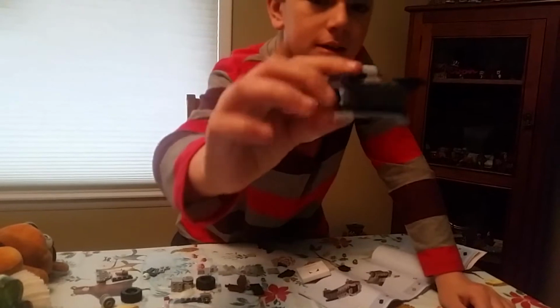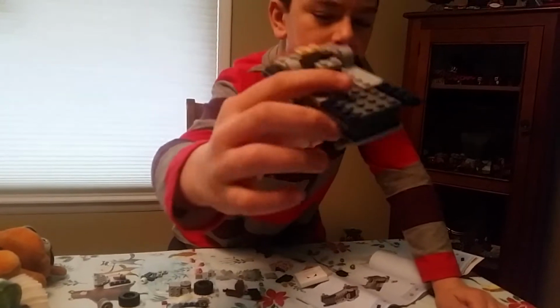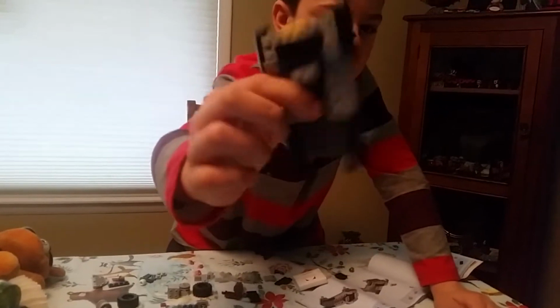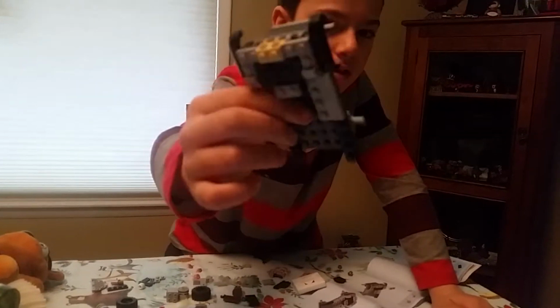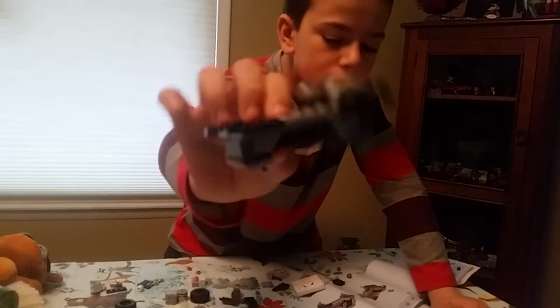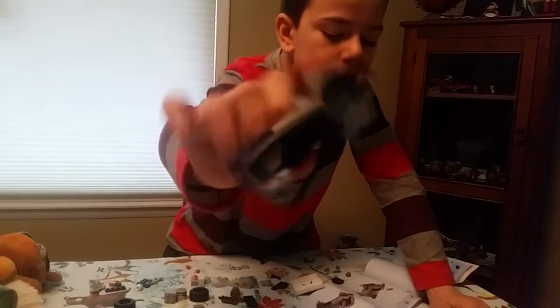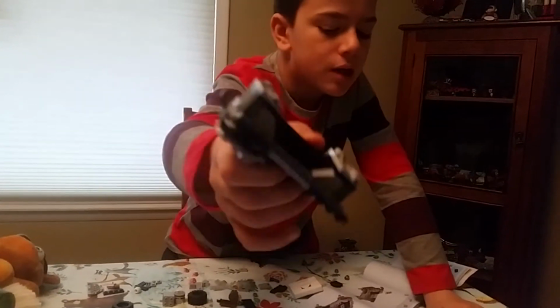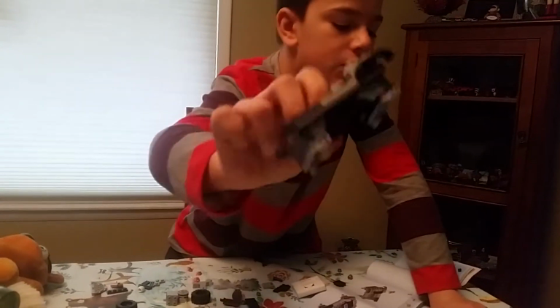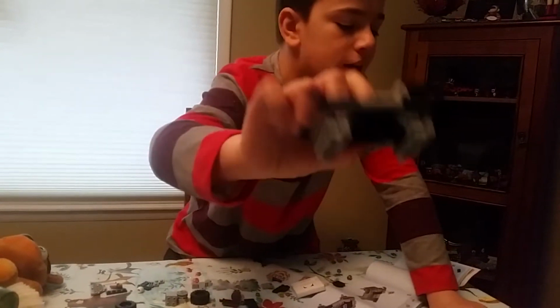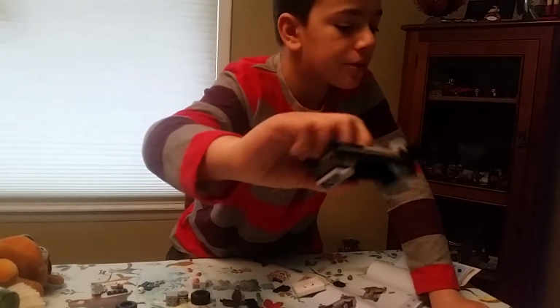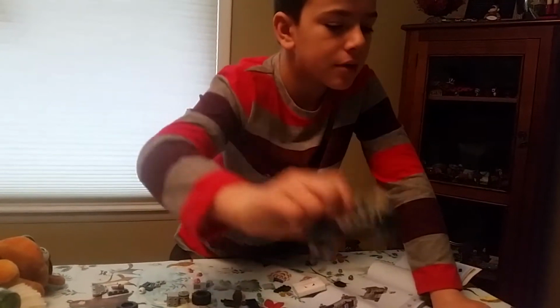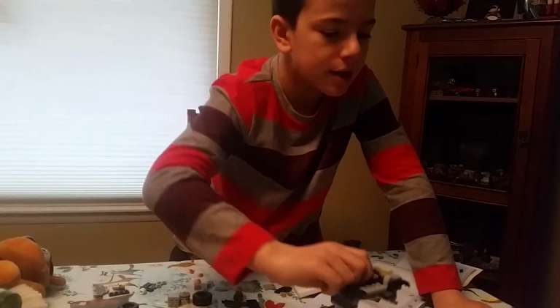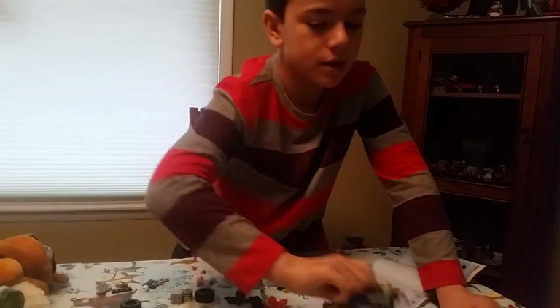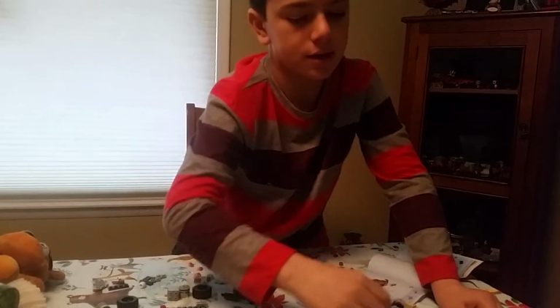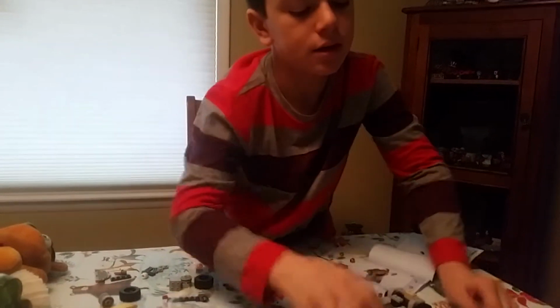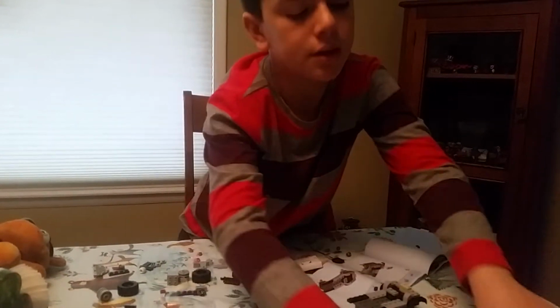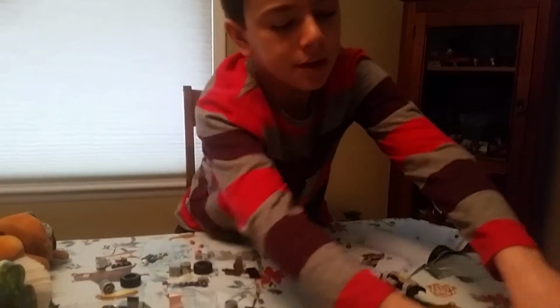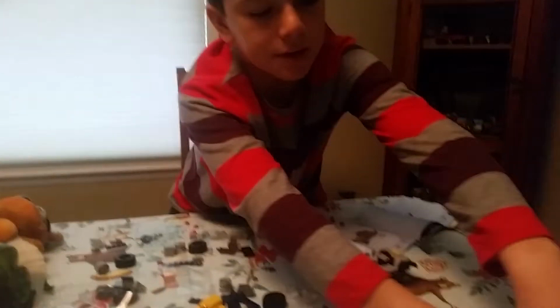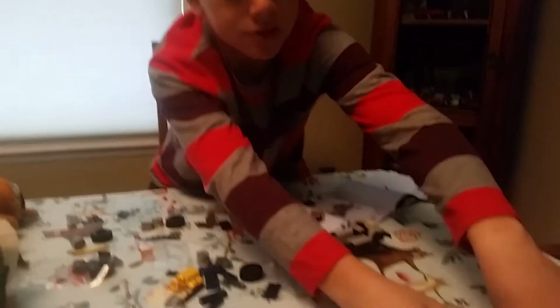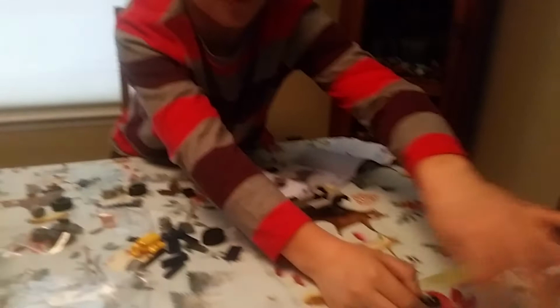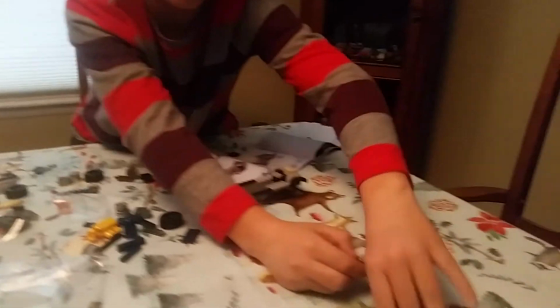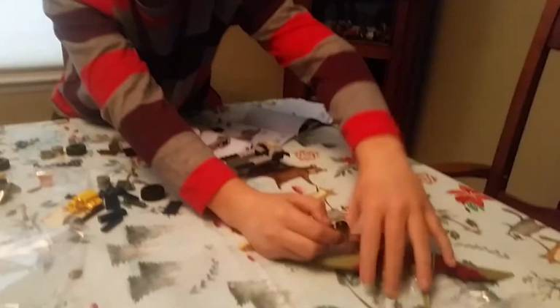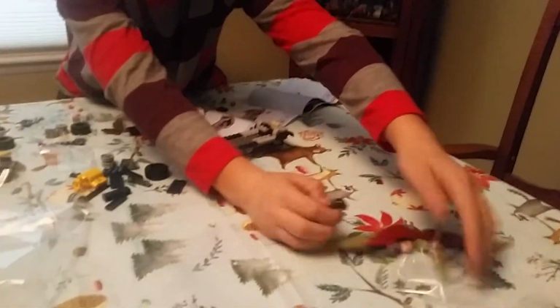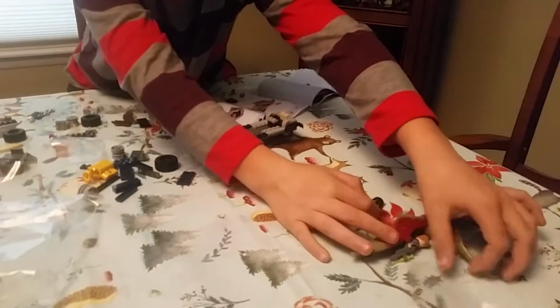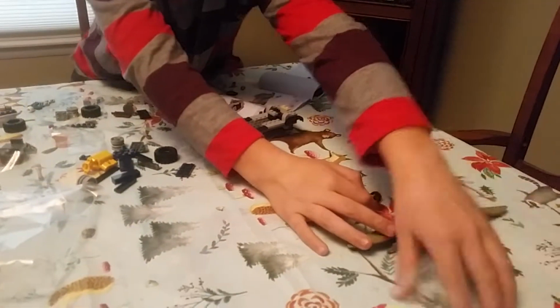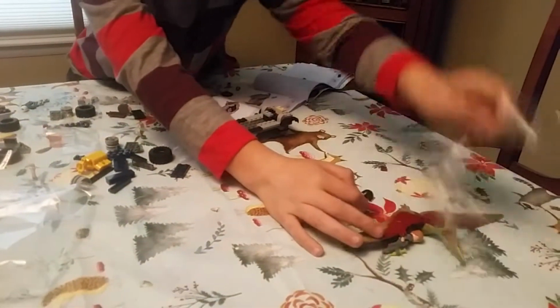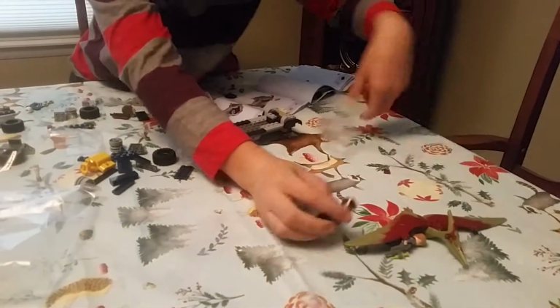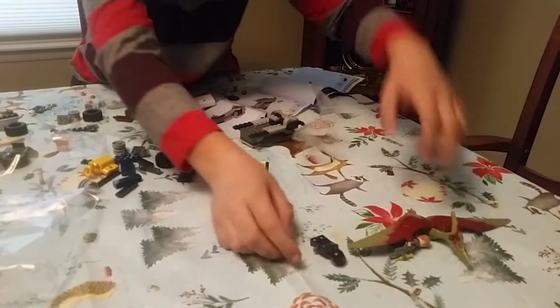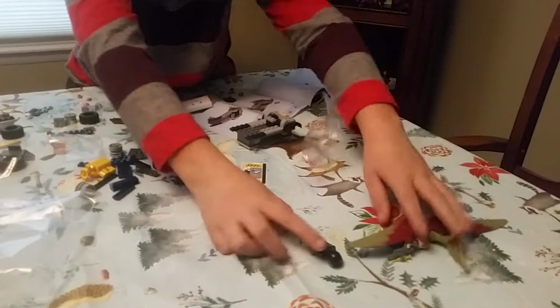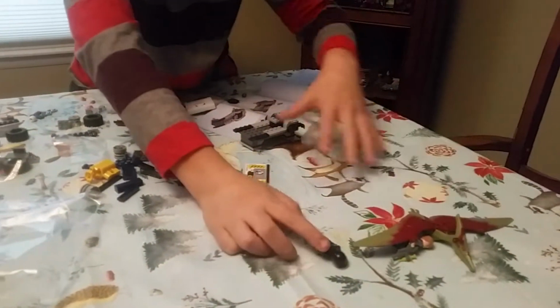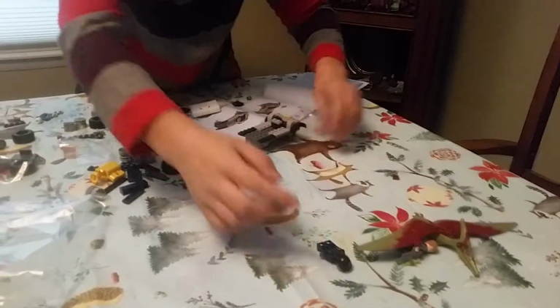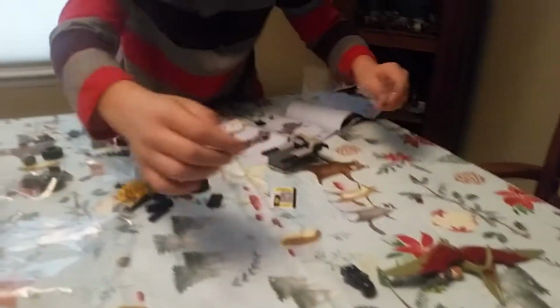It looks together okay, and yeah there's the figures over here. Probably showed you these already.